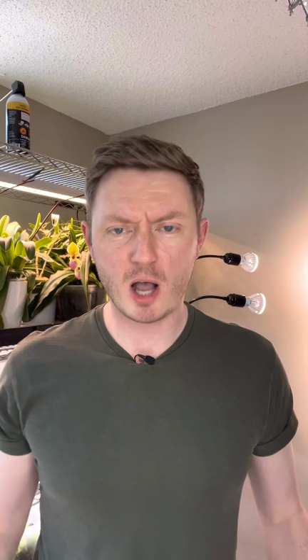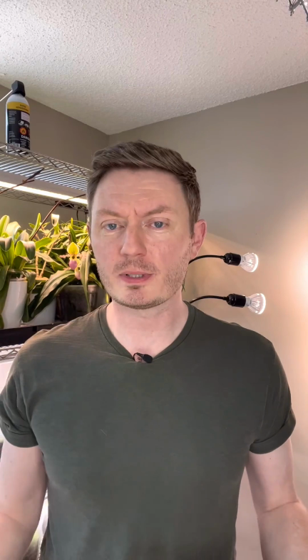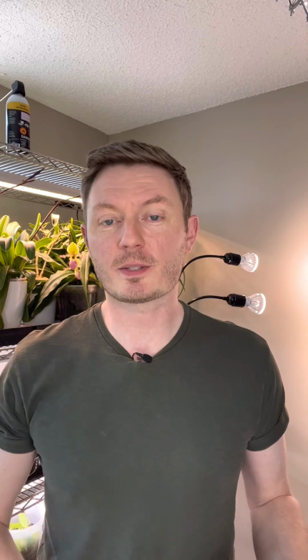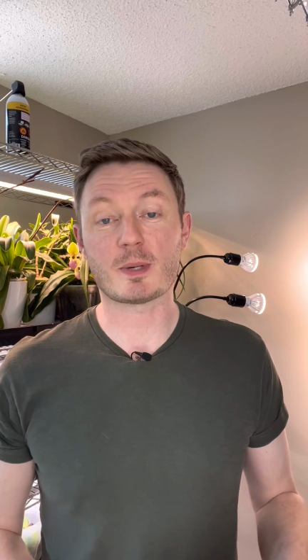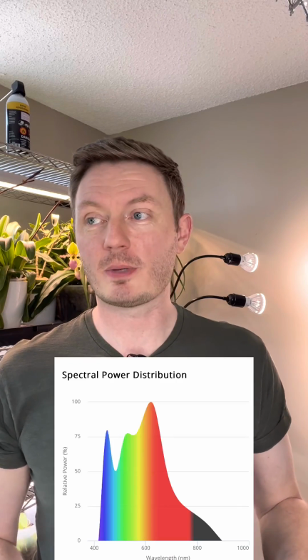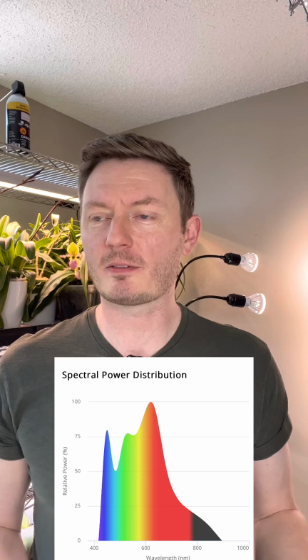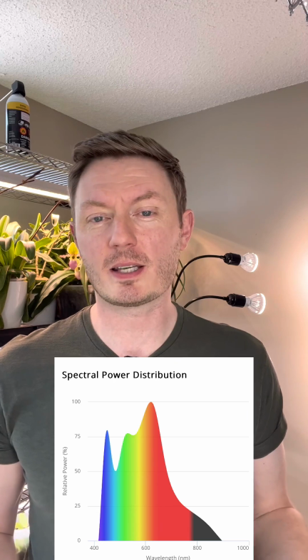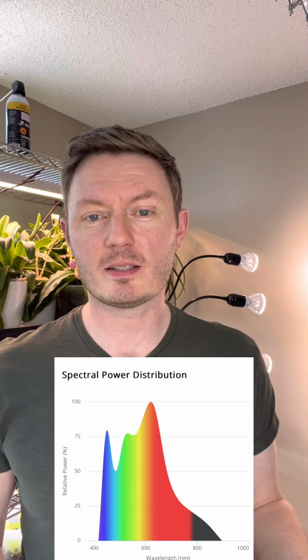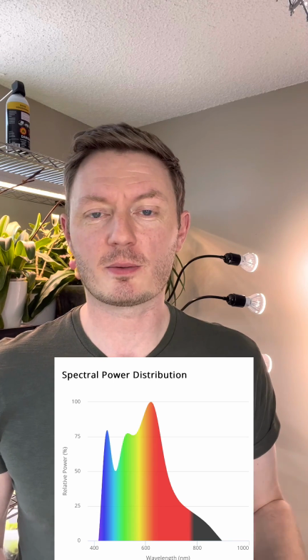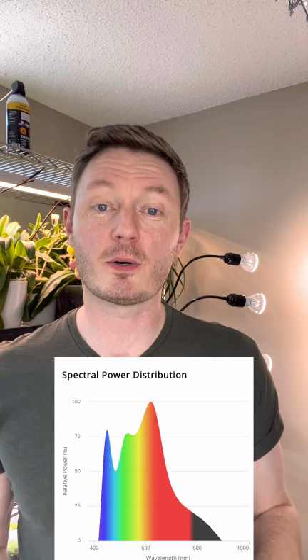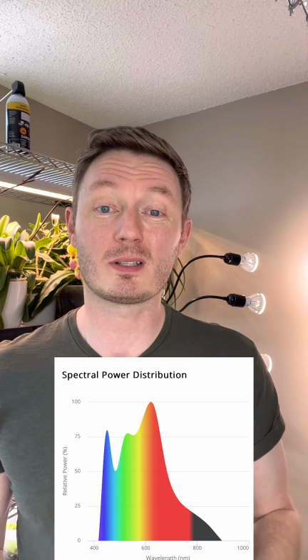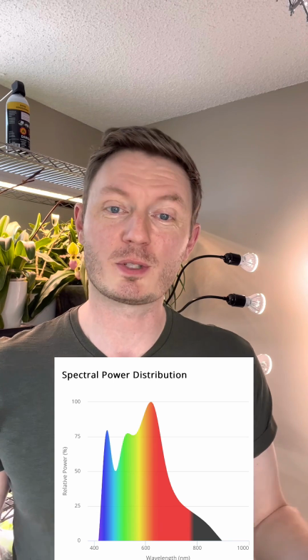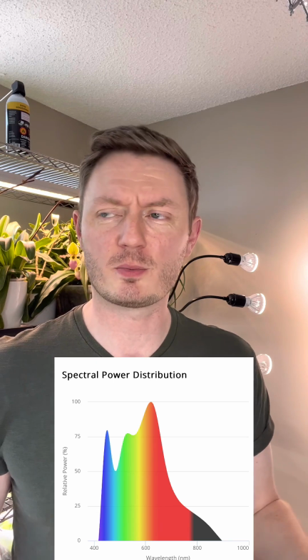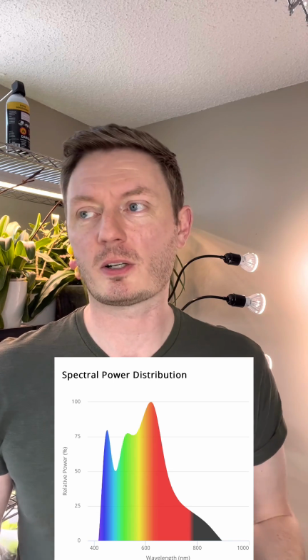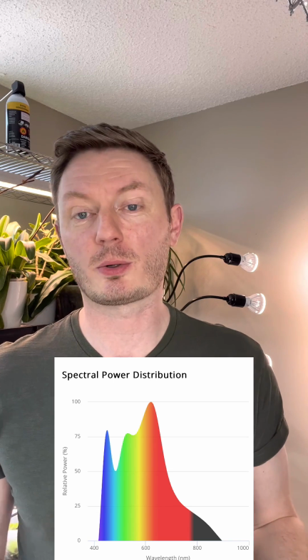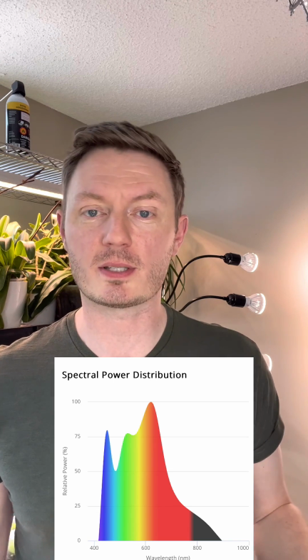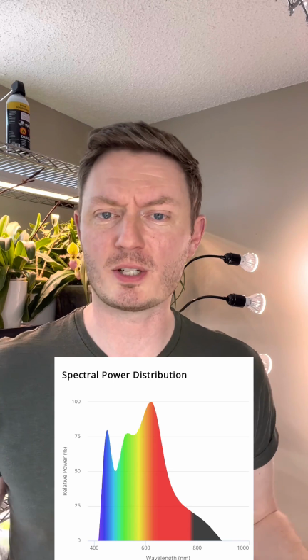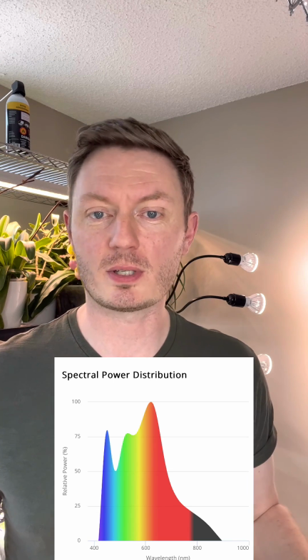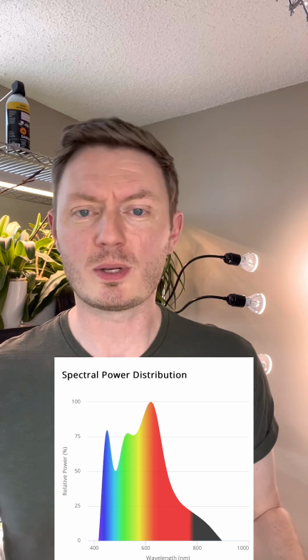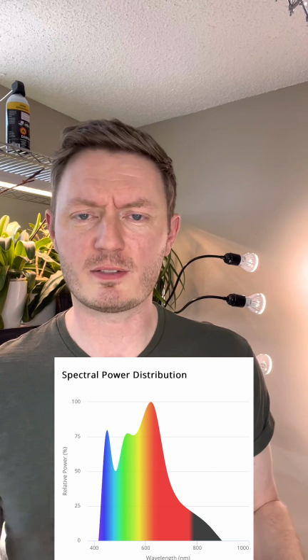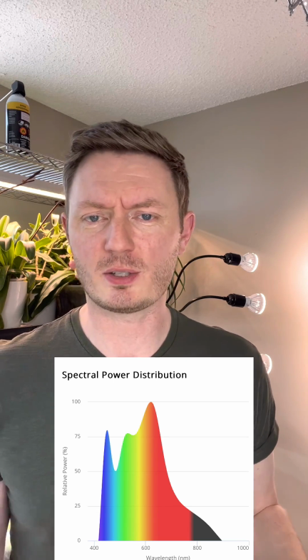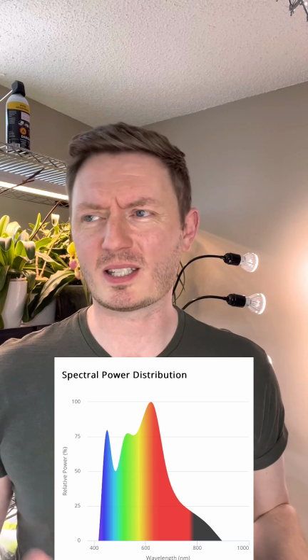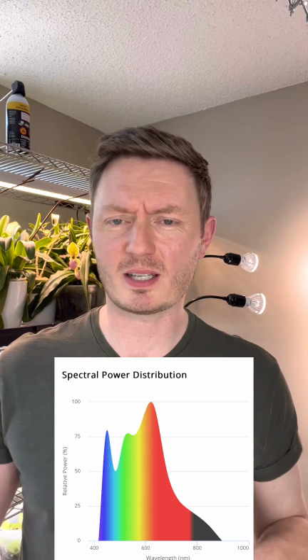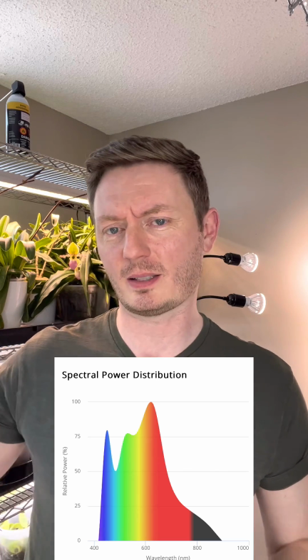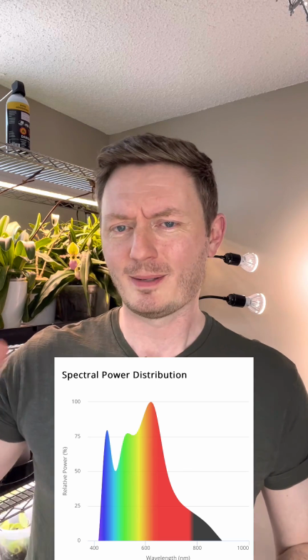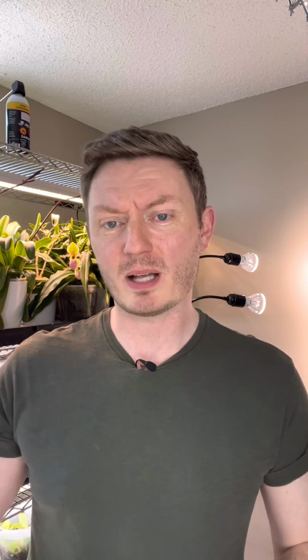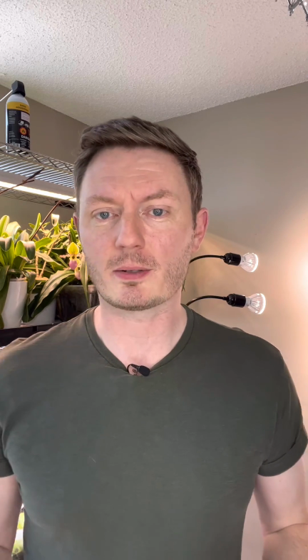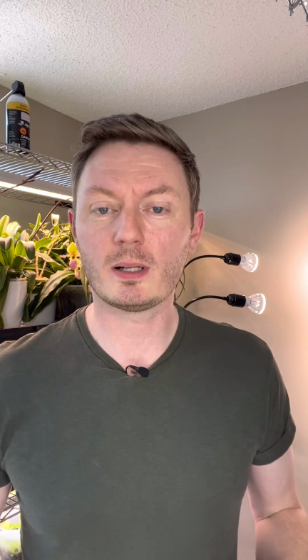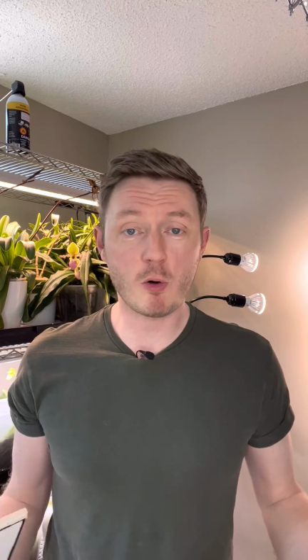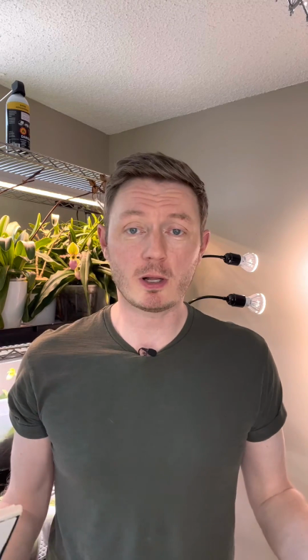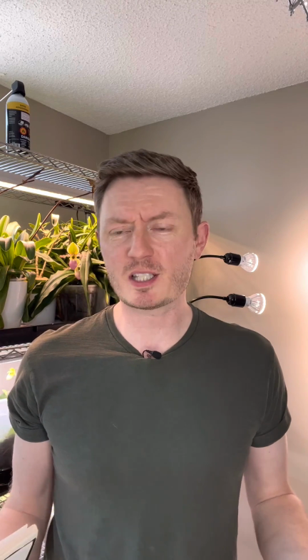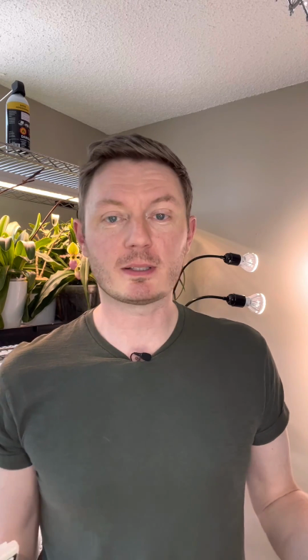I'm also really impressed with the spectrum. A lot of lights I see these days are more focused in the blue spectrum, which can cause chlorosis and some issues — the leaves can be too intensely lit because it tends to not balance out as well. Overall, I think it's pretty good light.